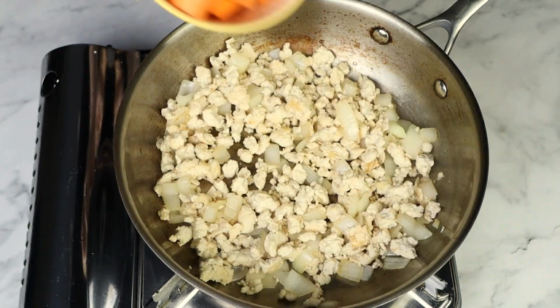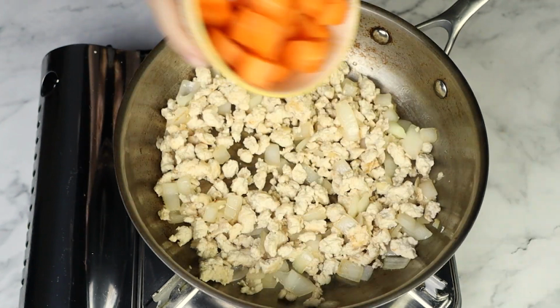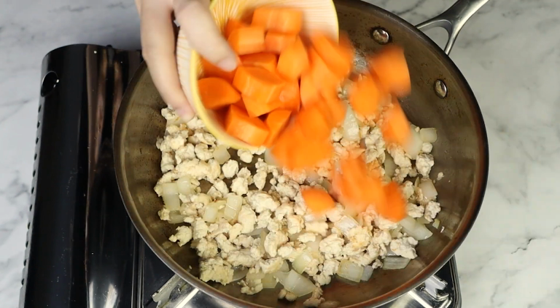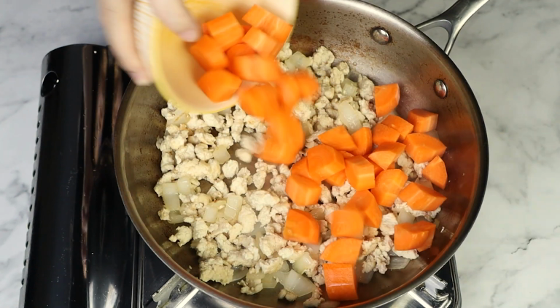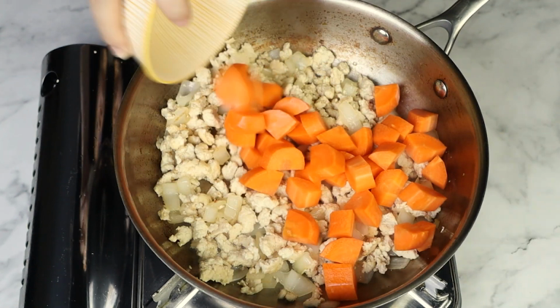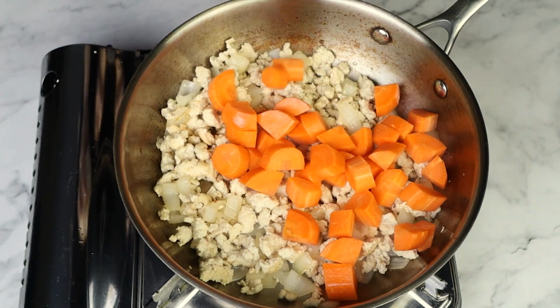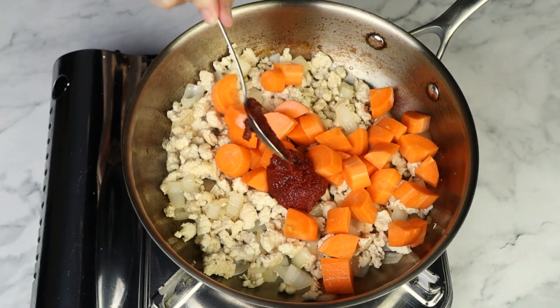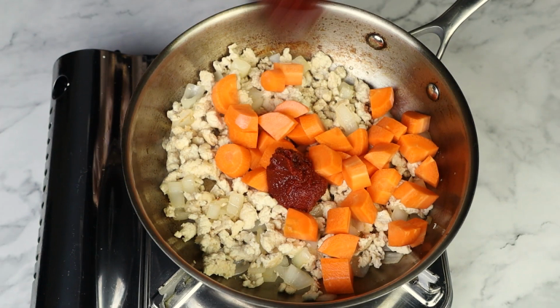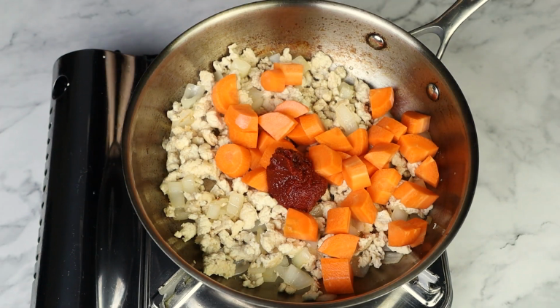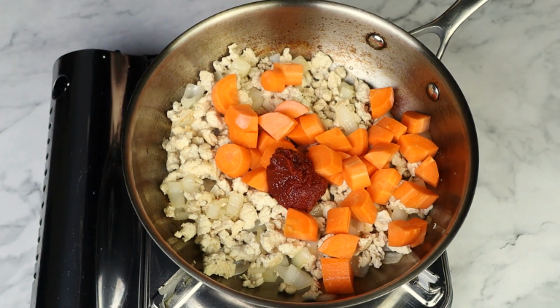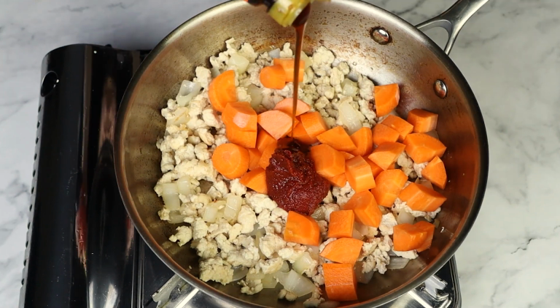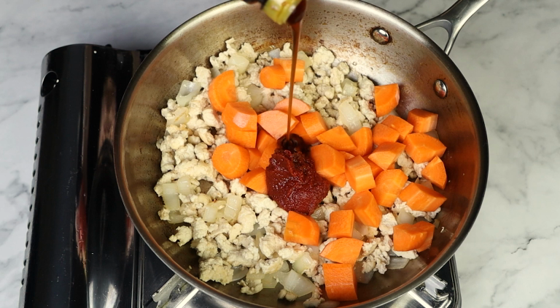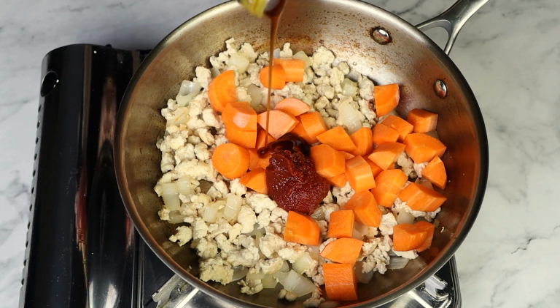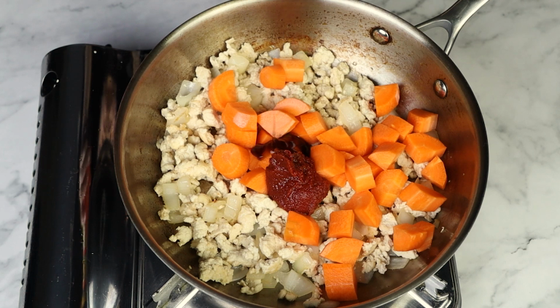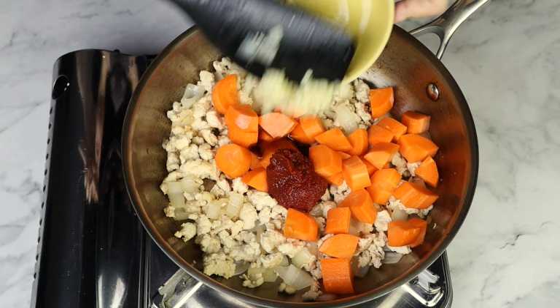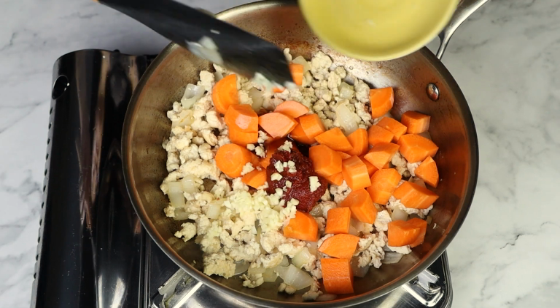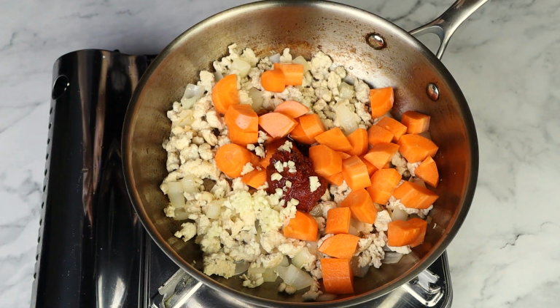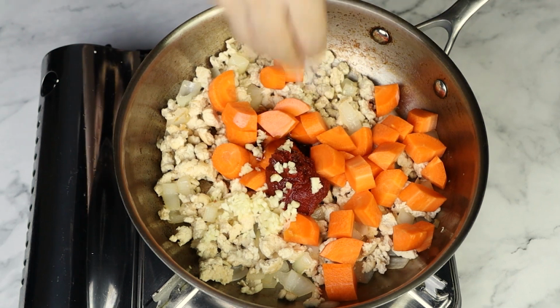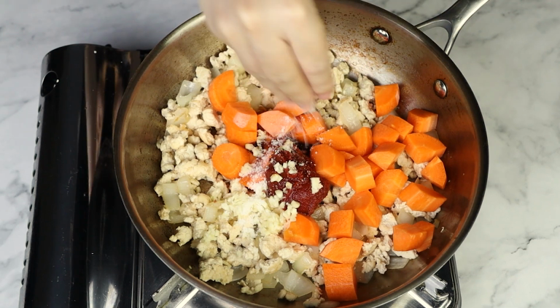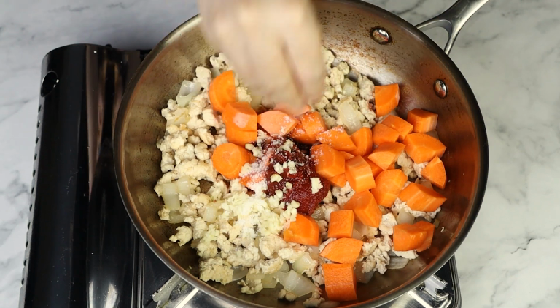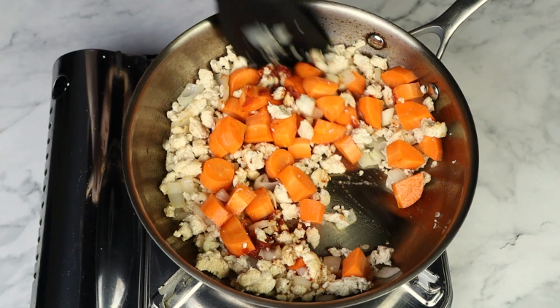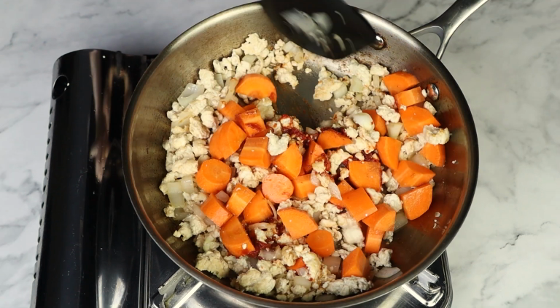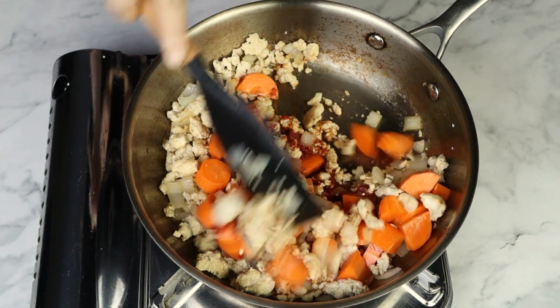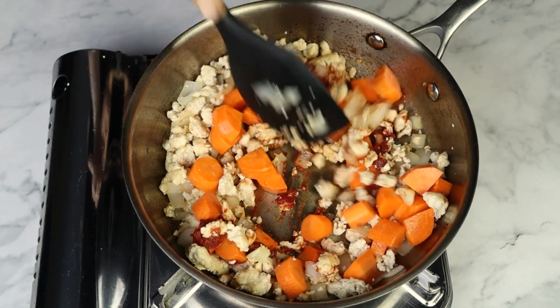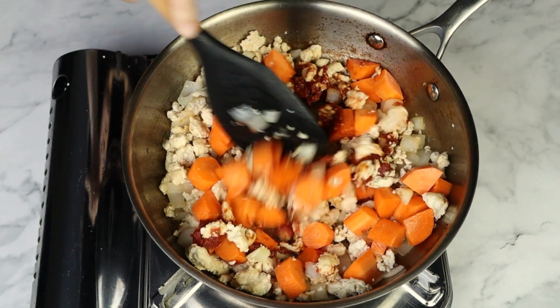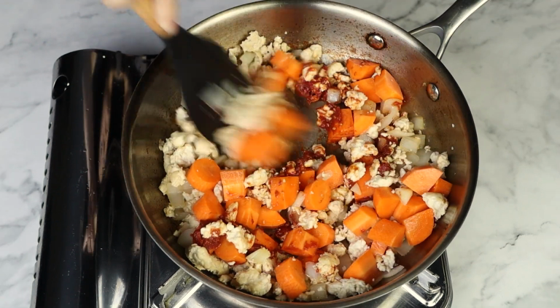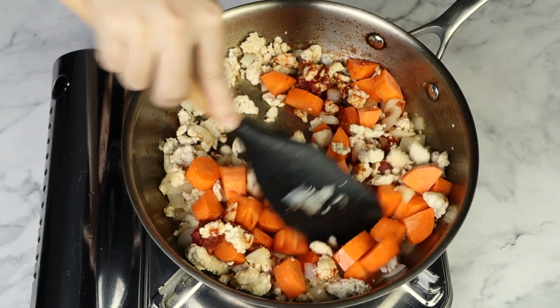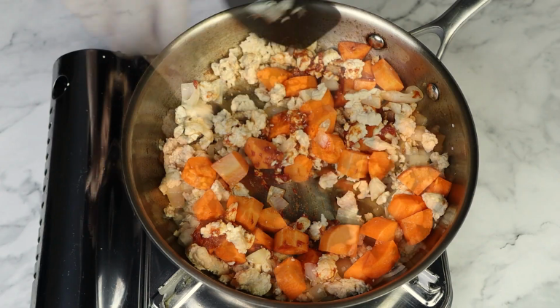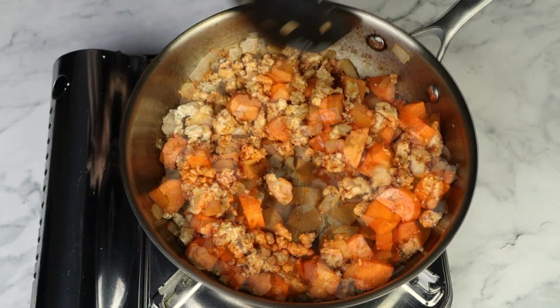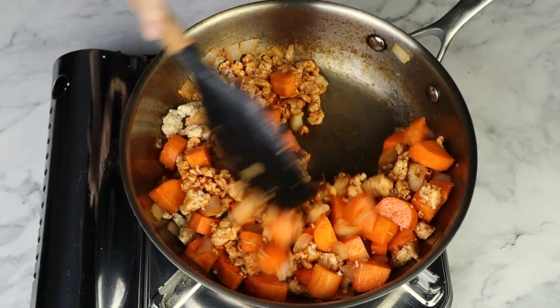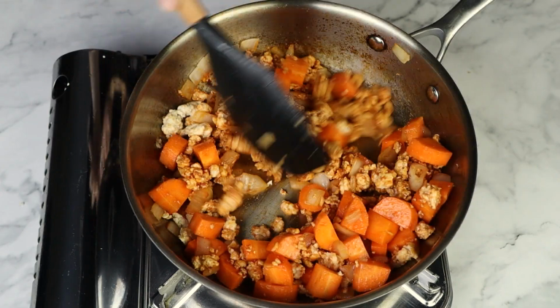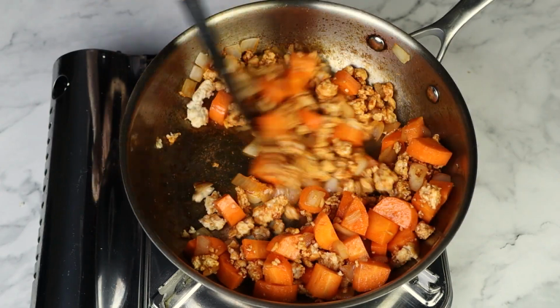I'm gonna add some carrots, tomato paste, Worcestershire sauce, garlic, a little more salt, and cook this for about nine minutes or until the carrots have softened.